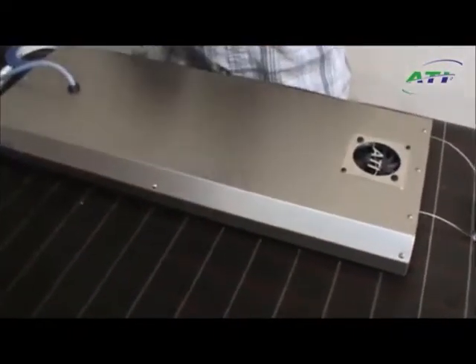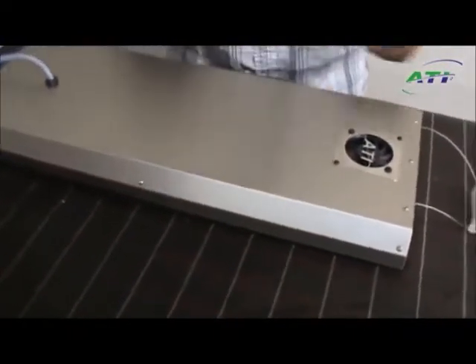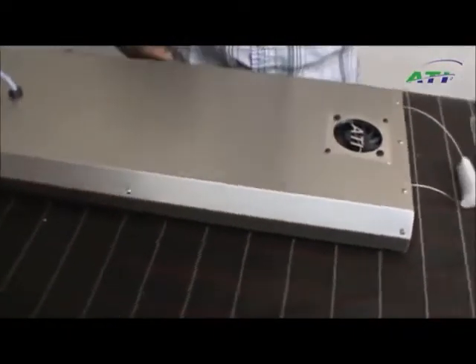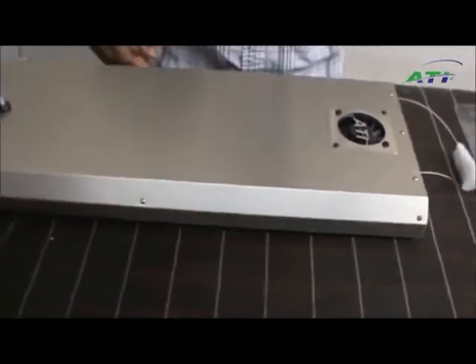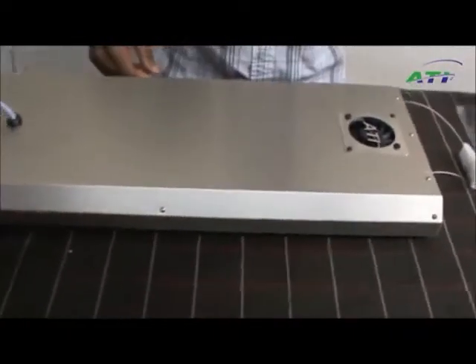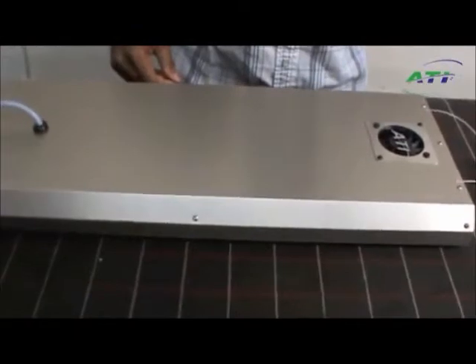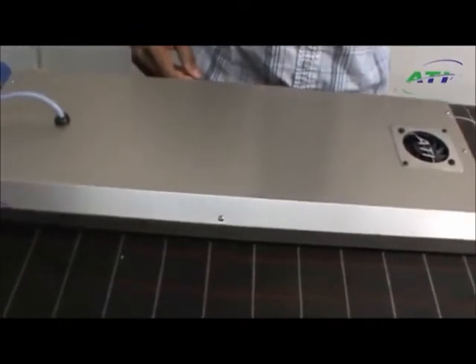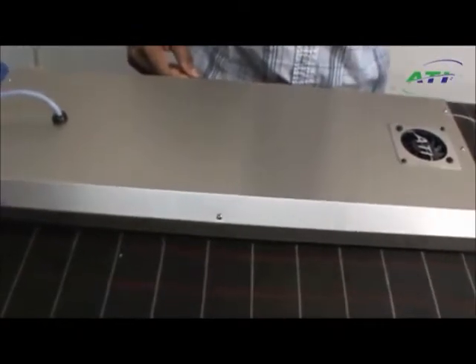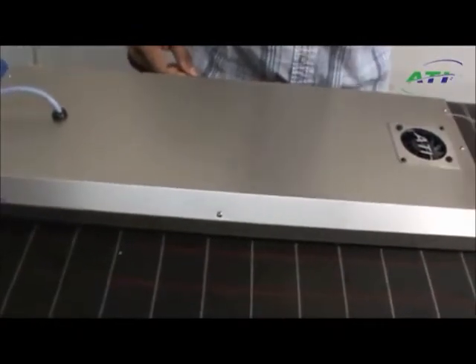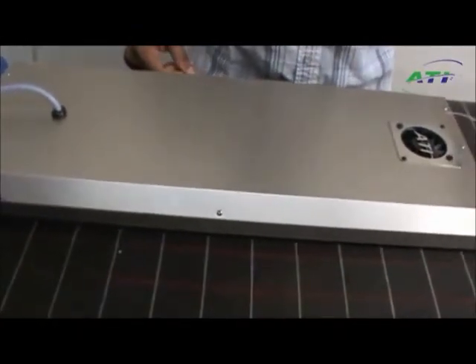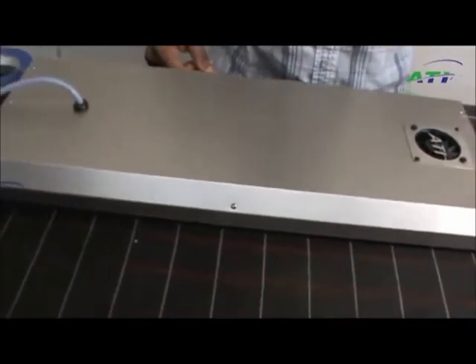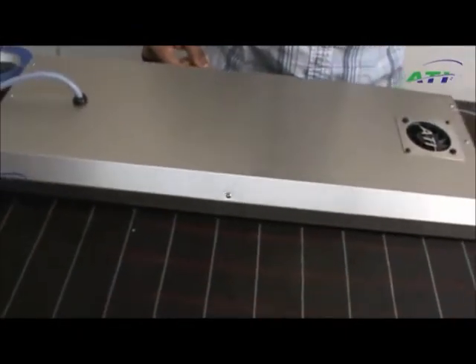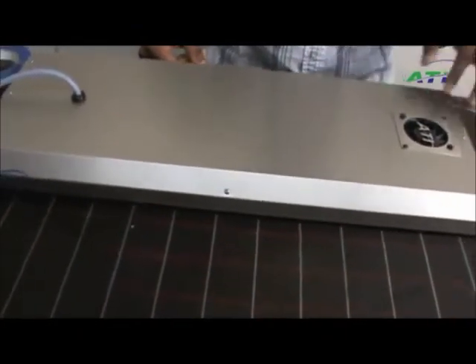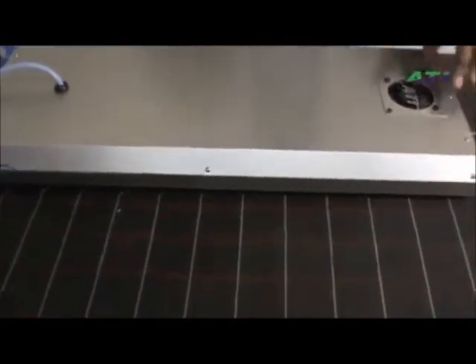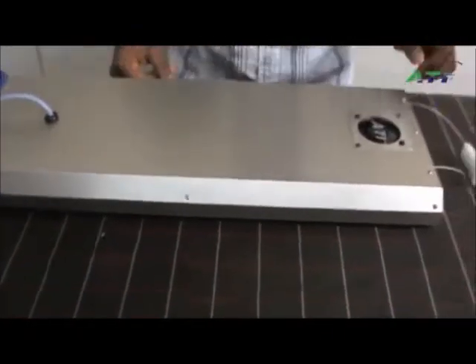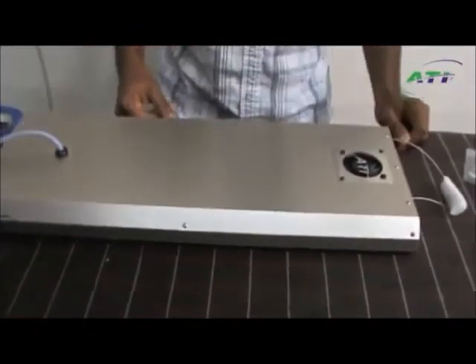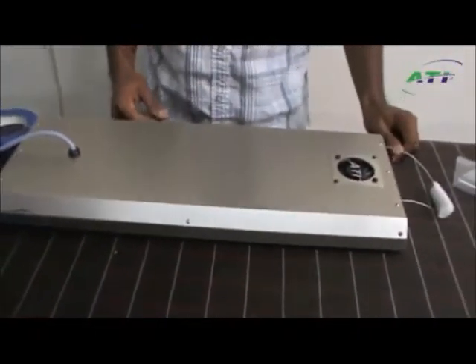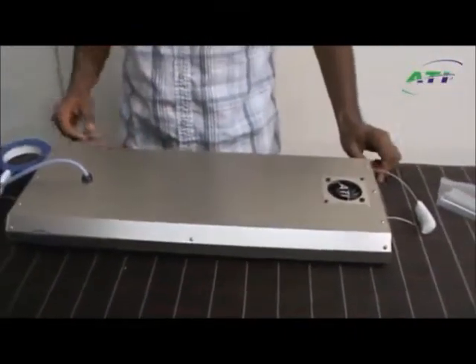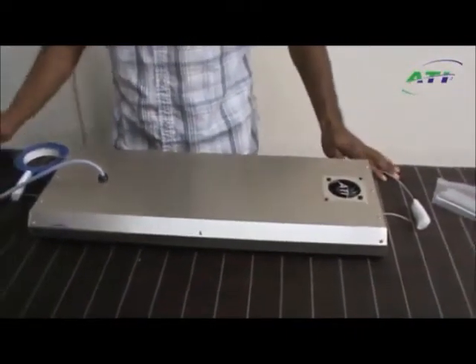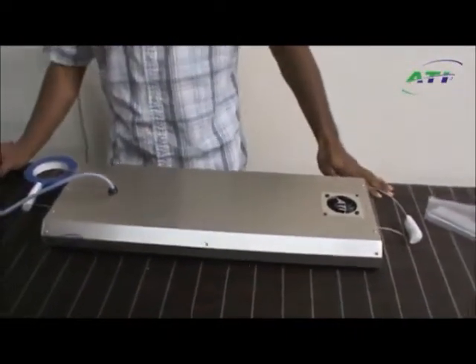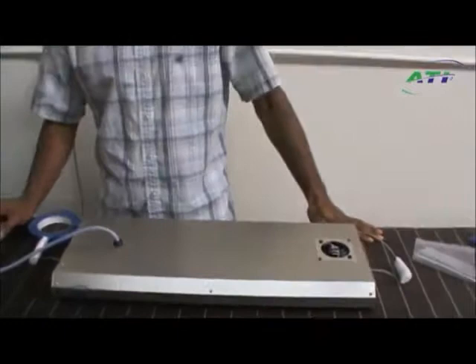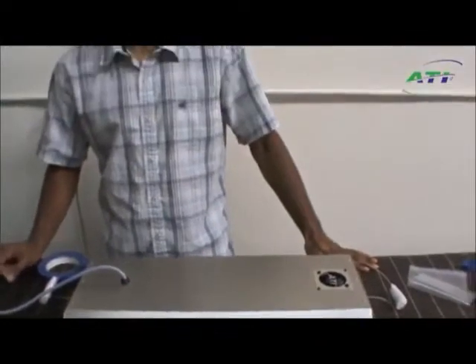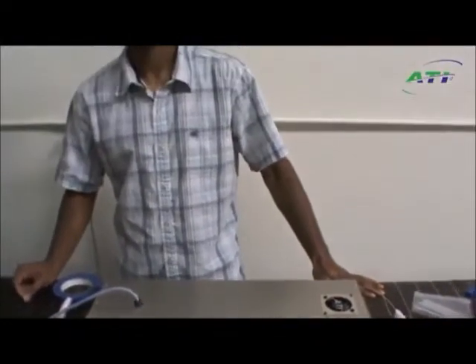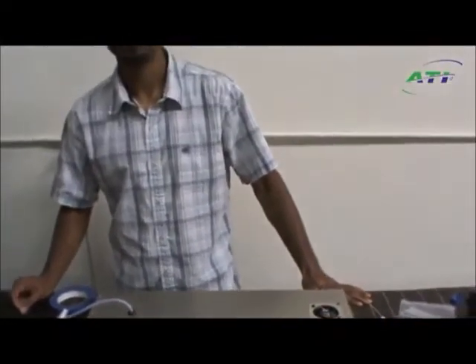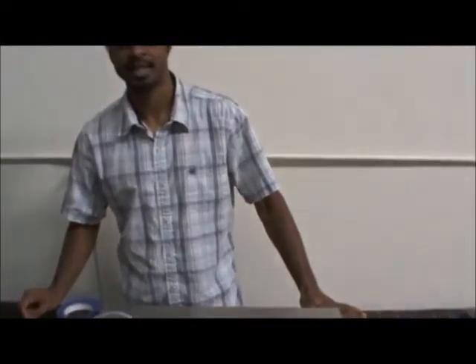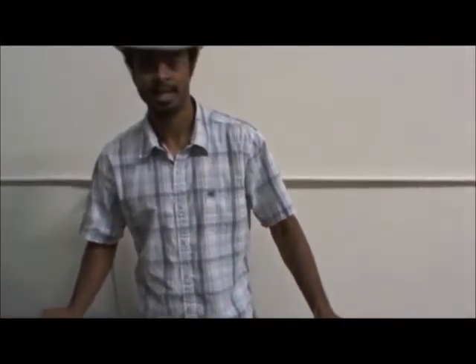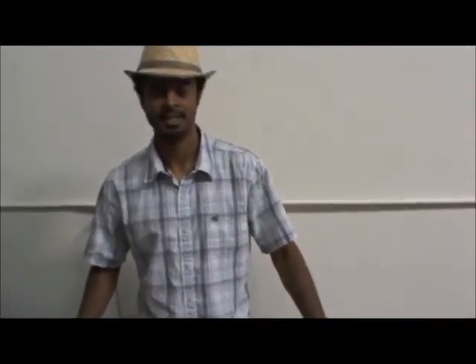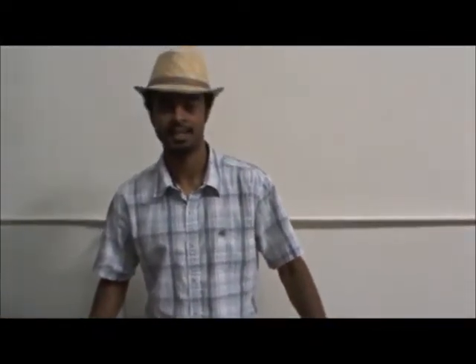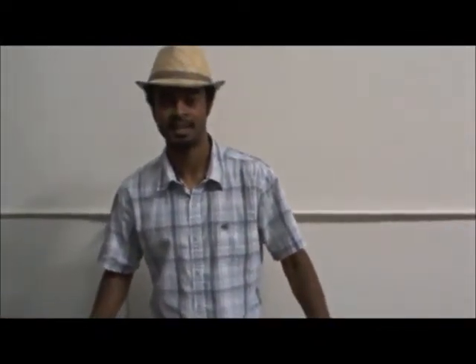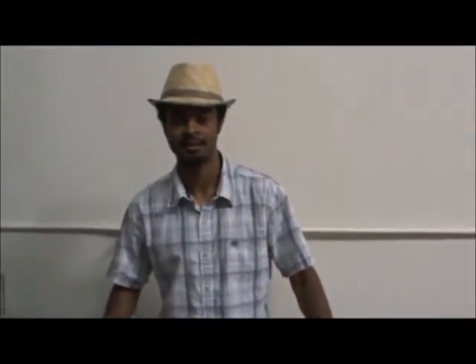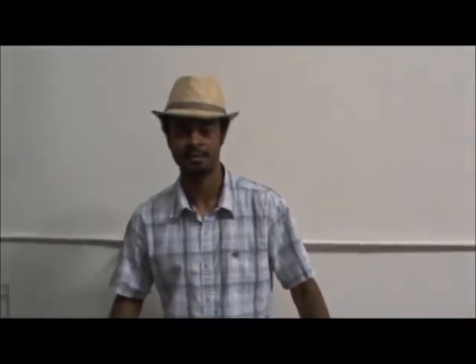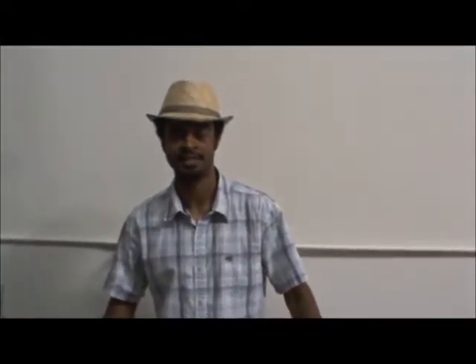Remove the tape. There should be no more screws left in your bag. Everything should be working, and that's how you replace a ballast in an ATI SunPower fixture.